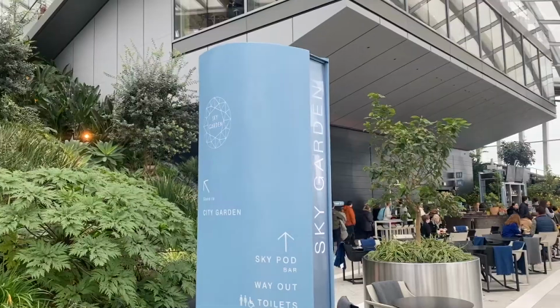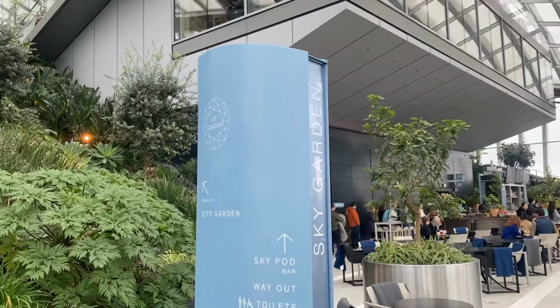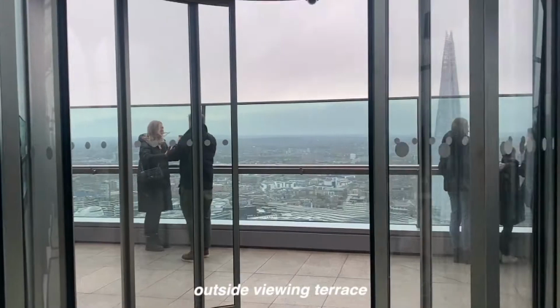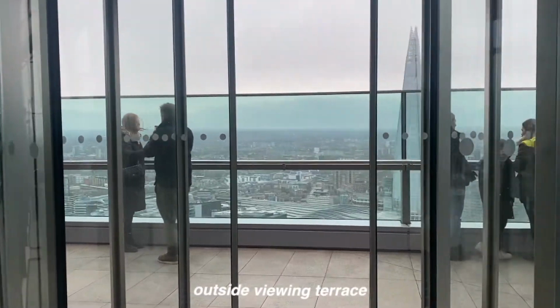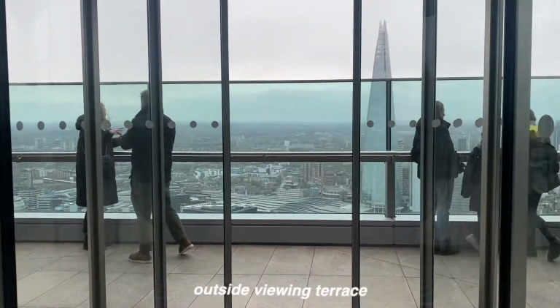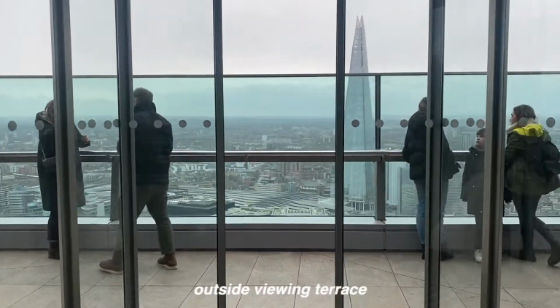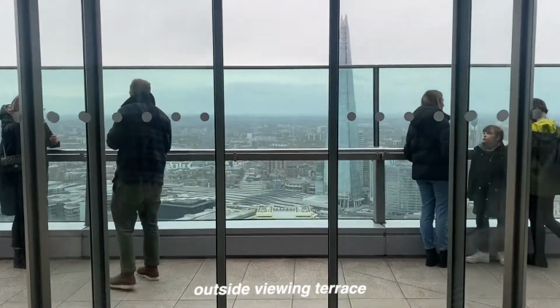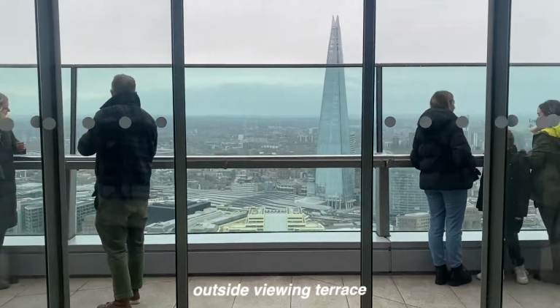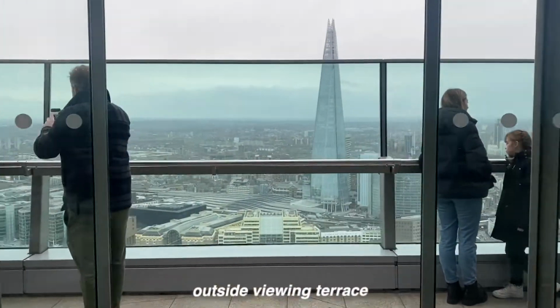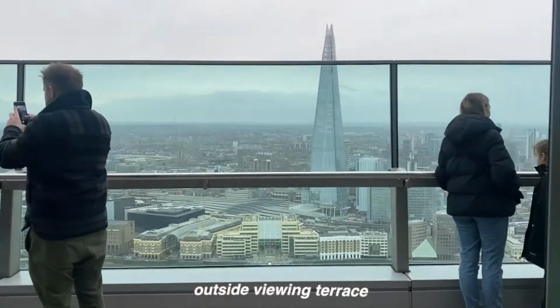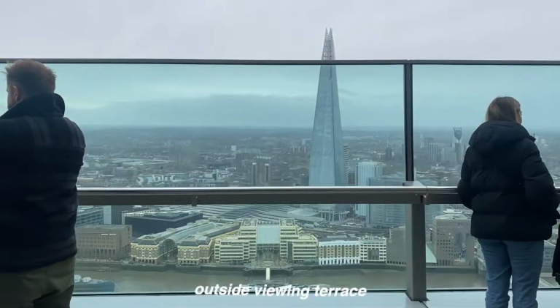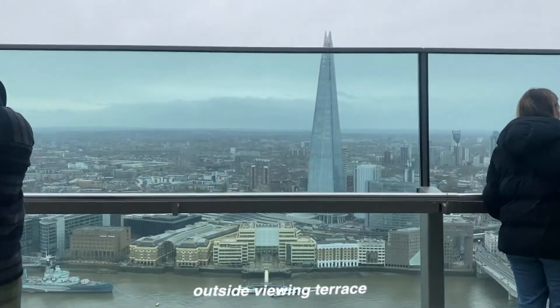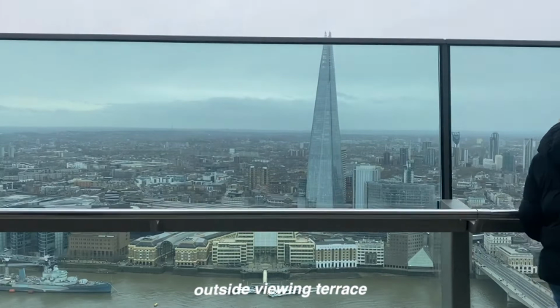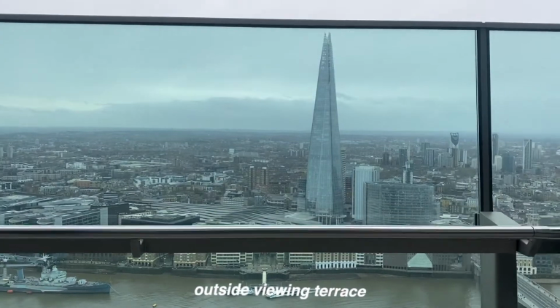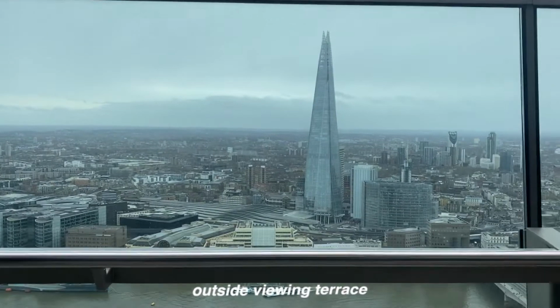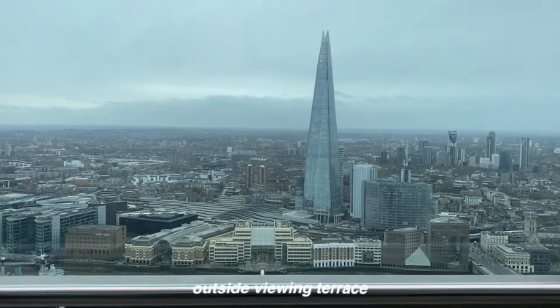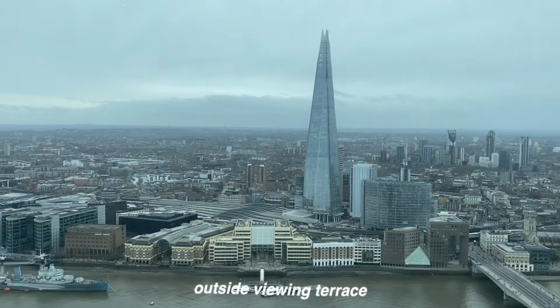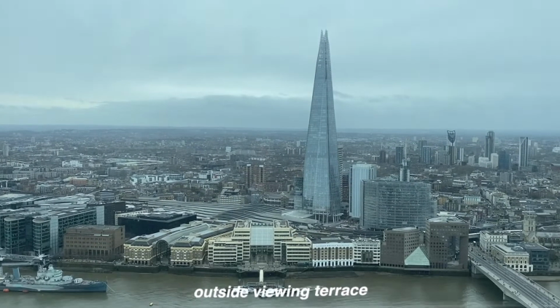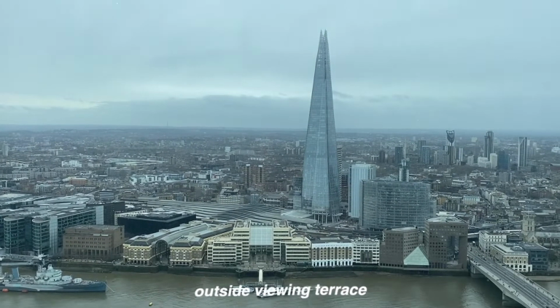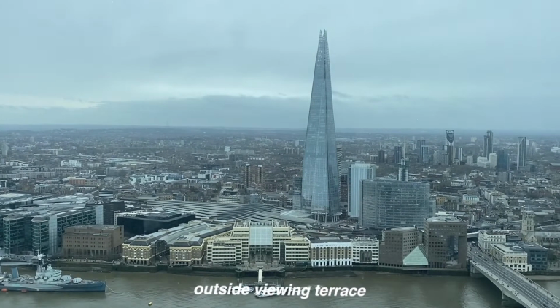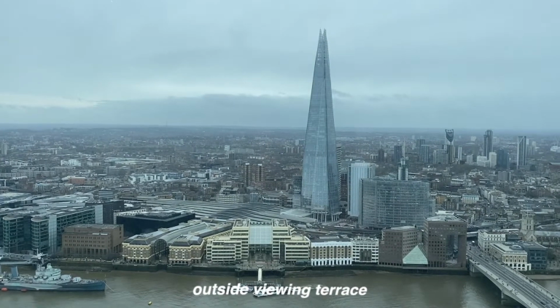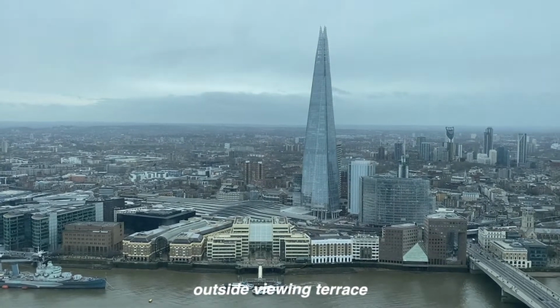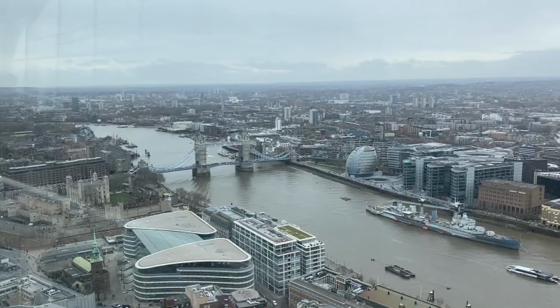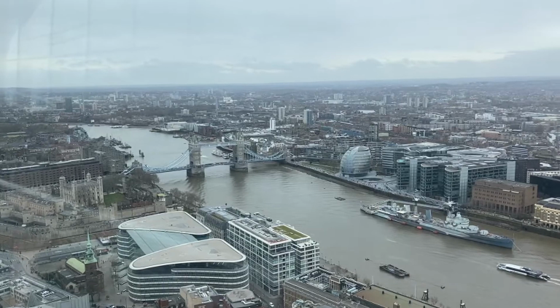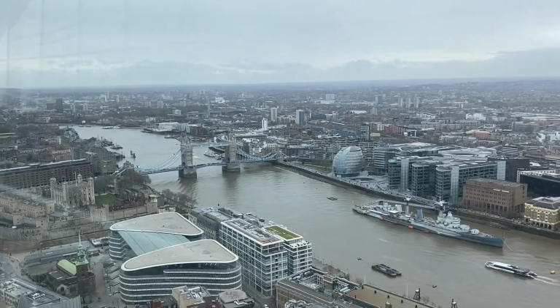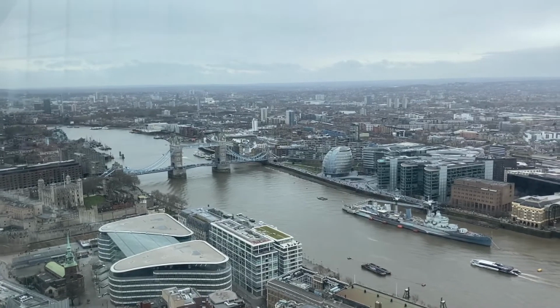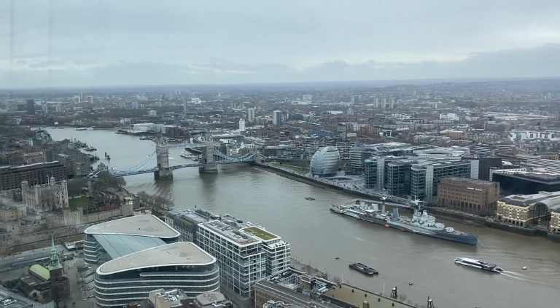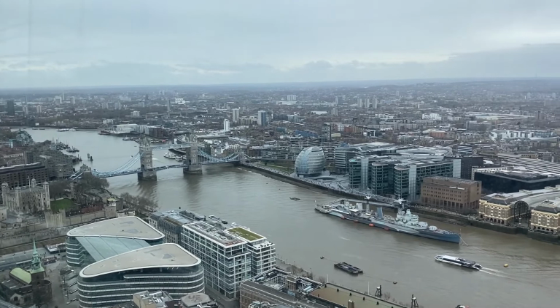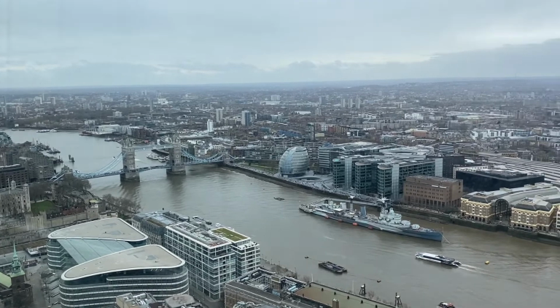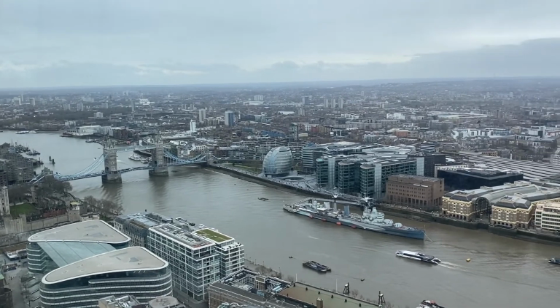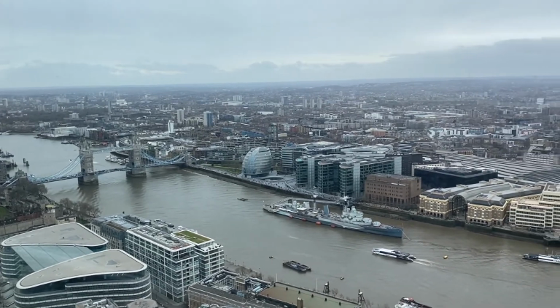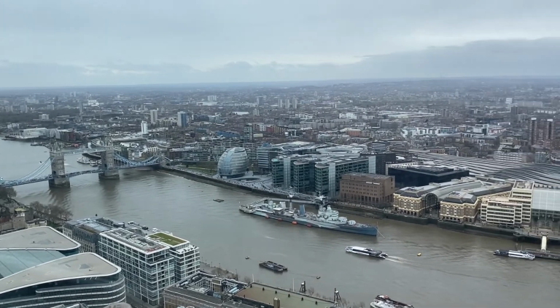Then we basically walked around the Sky Garden and took some photos. We went on to the outside viewing terrace, which is so cool — you get a view of the Shard, the Thames, City Hall, and Tower Bridge, and so many different London landmarks.